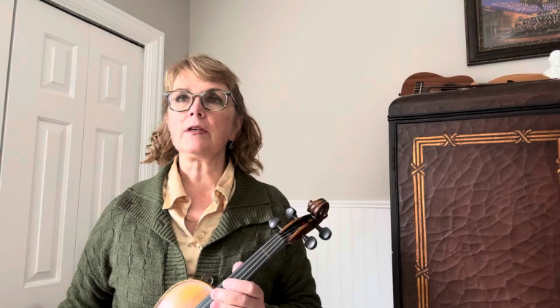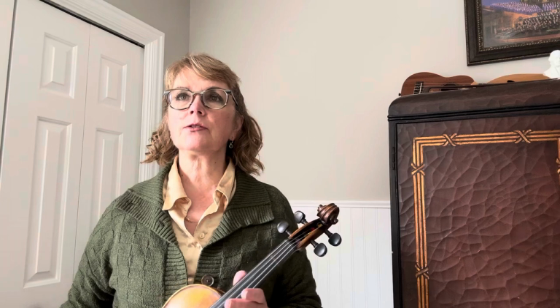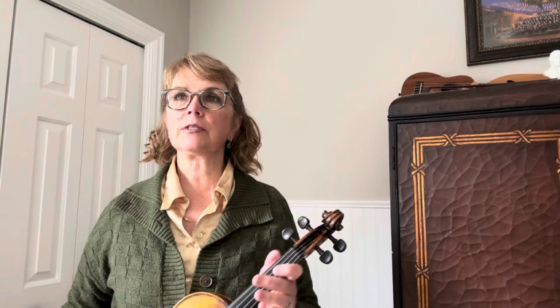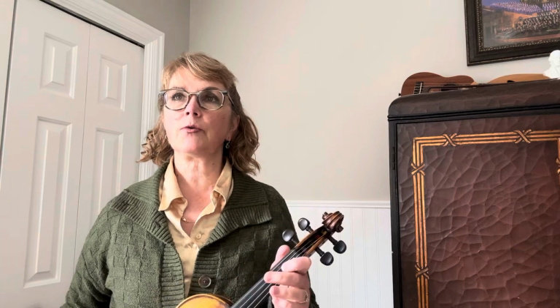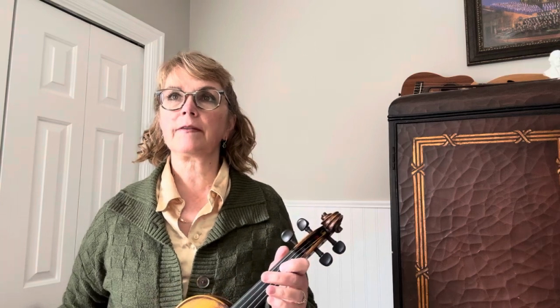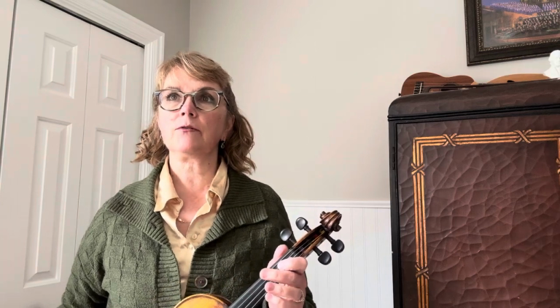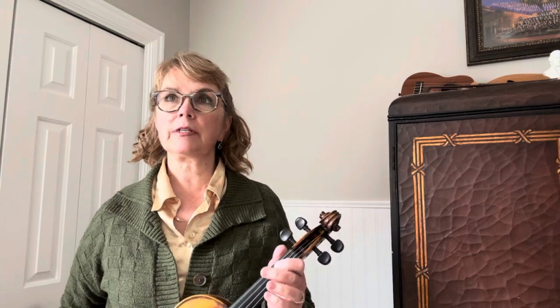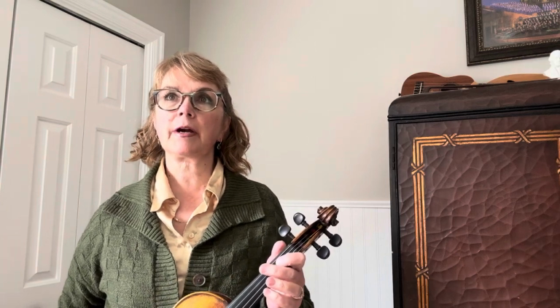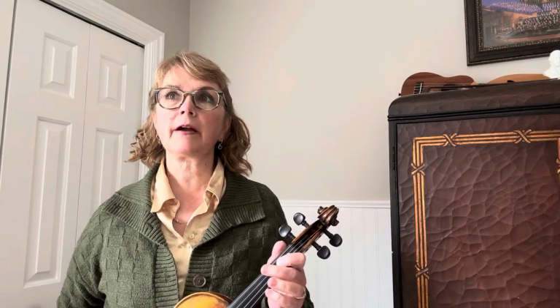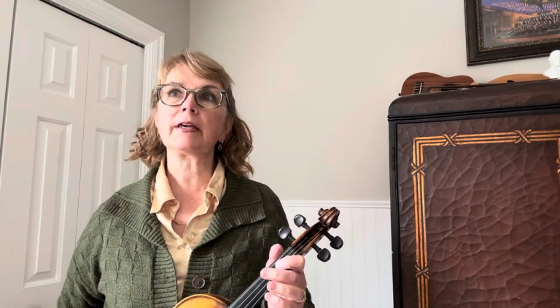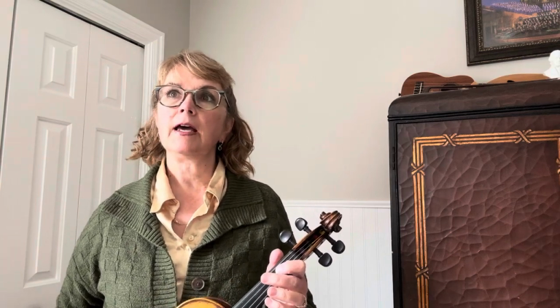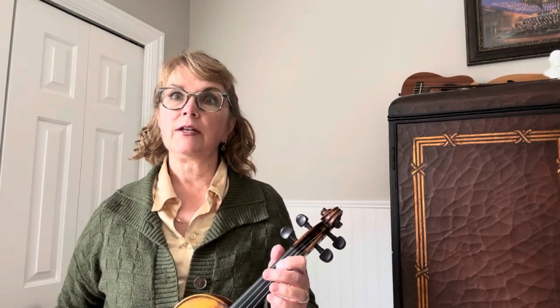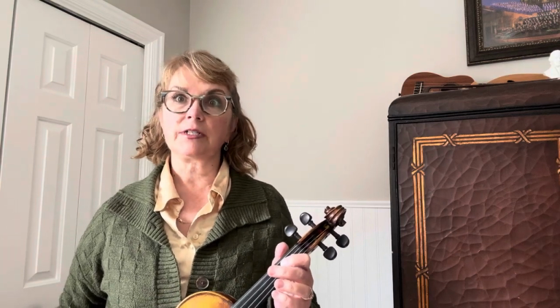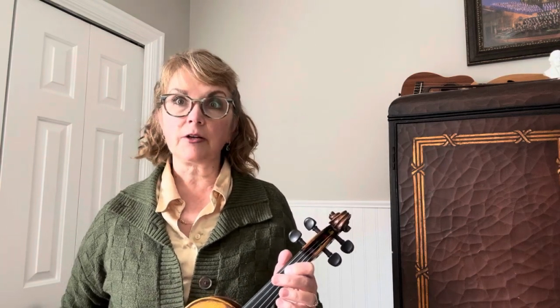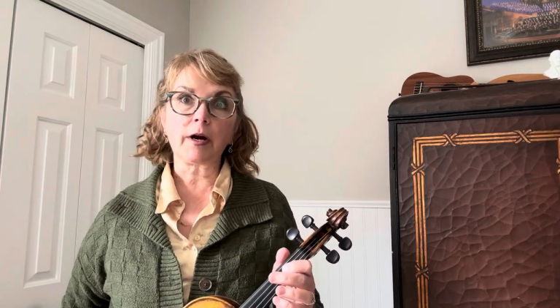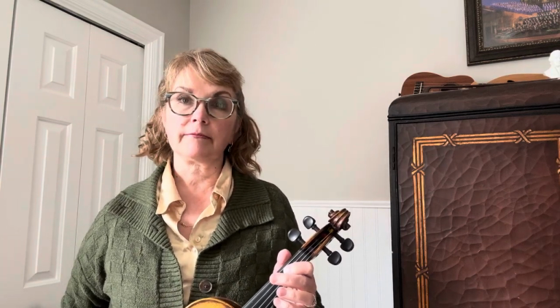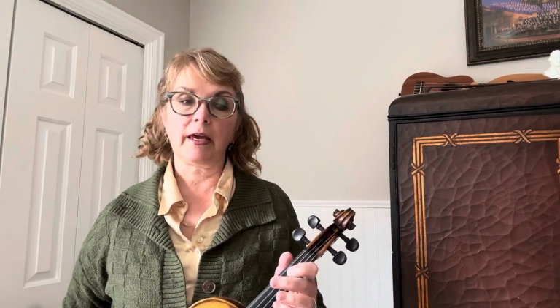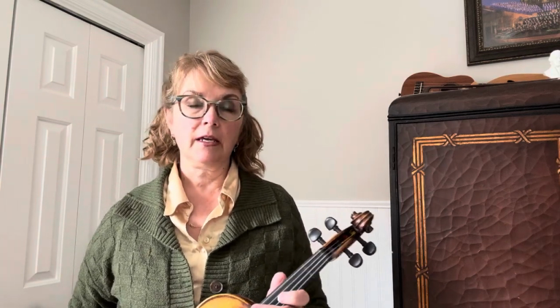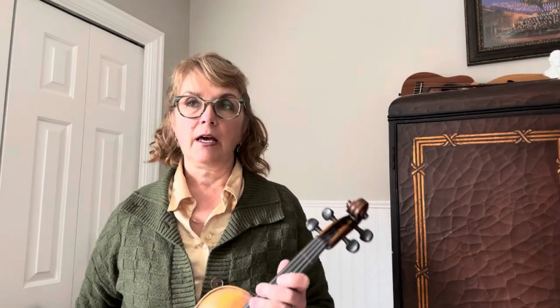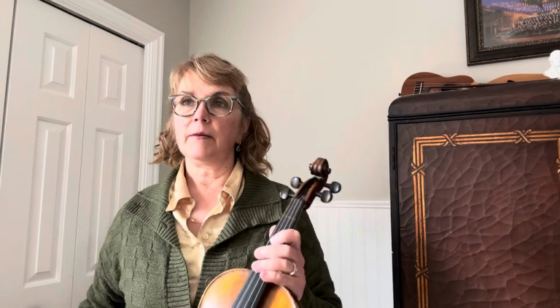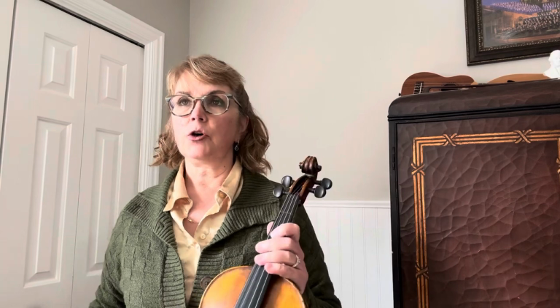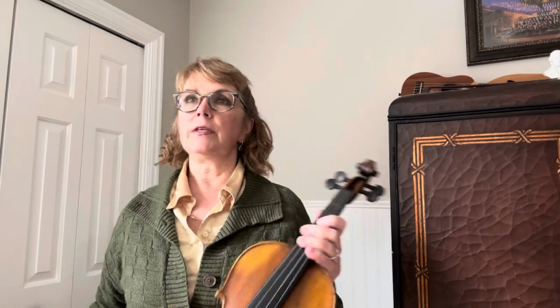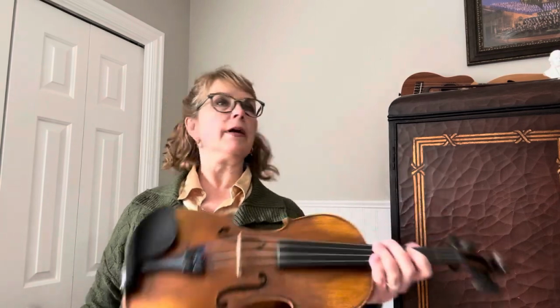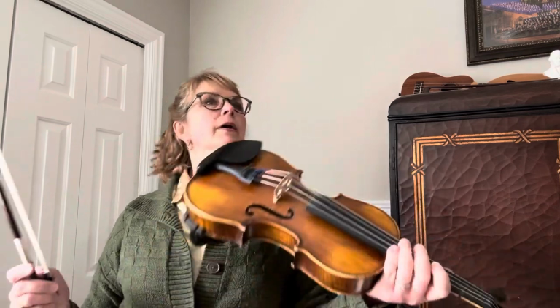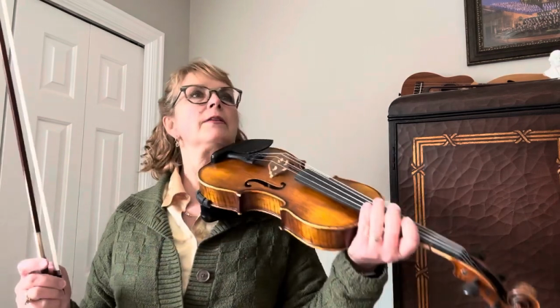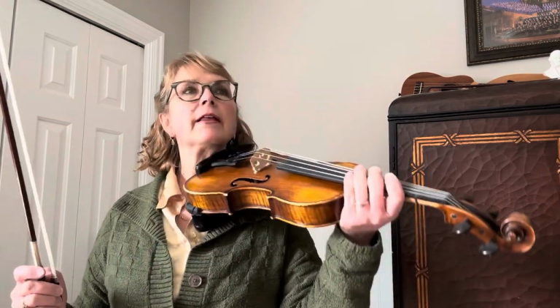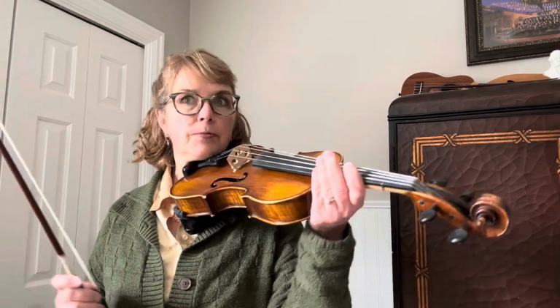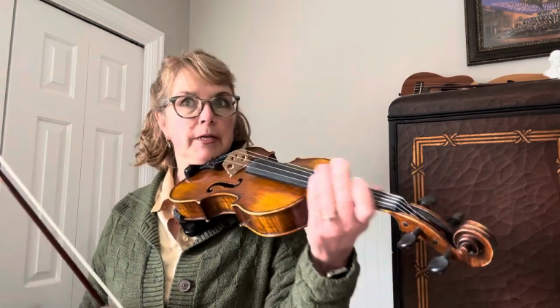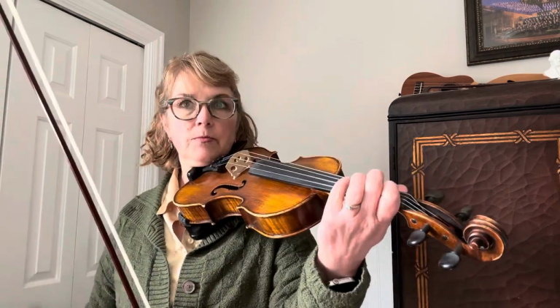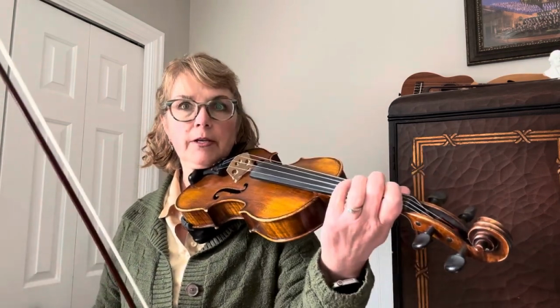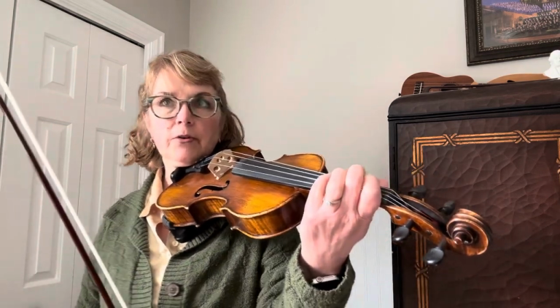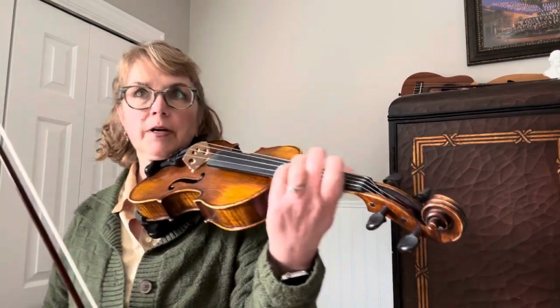So it's important that you learn this part carefully and you stick on your part. Don't be swayed by what the violins are playing. You play your viola part.